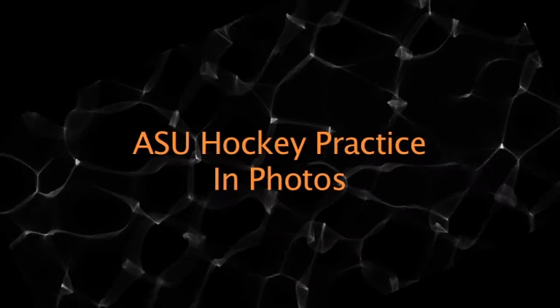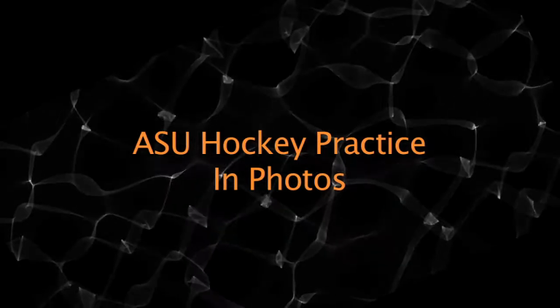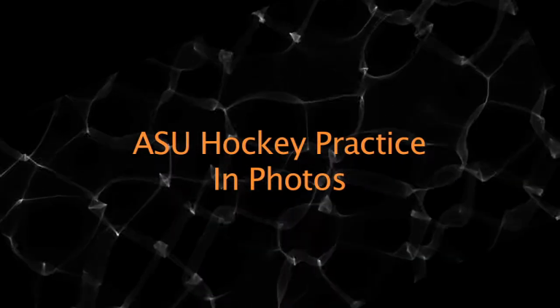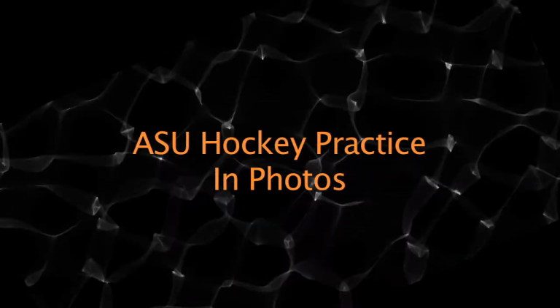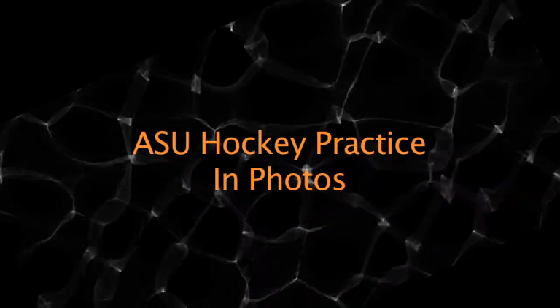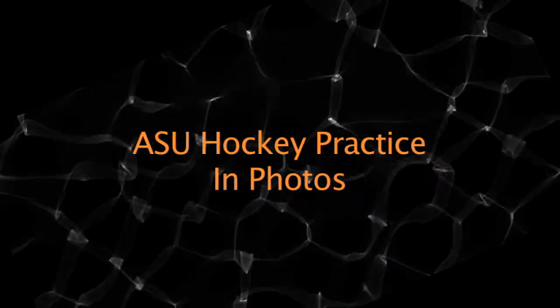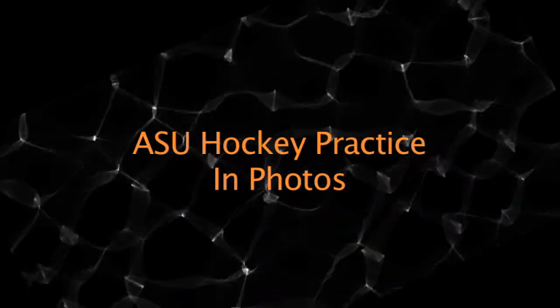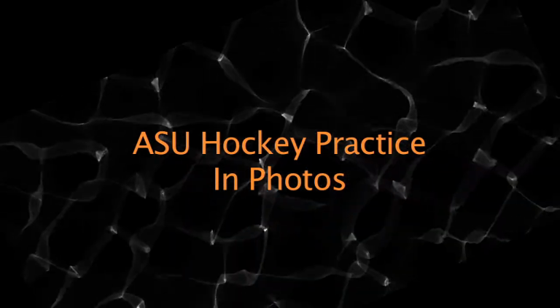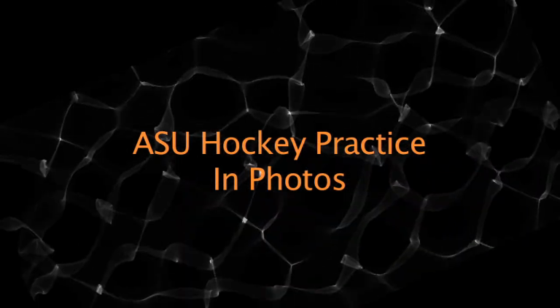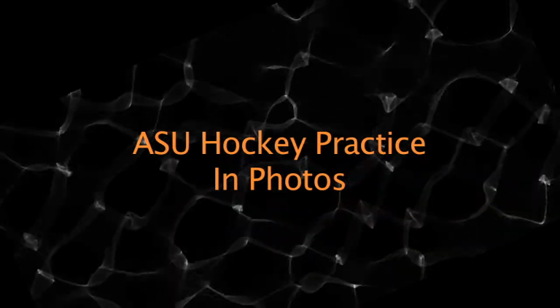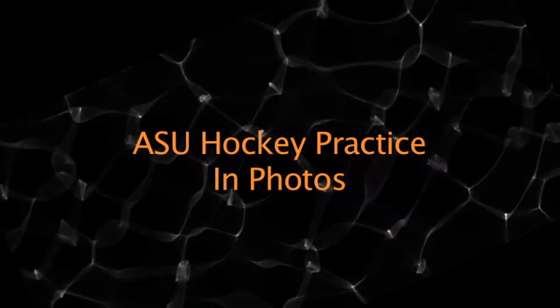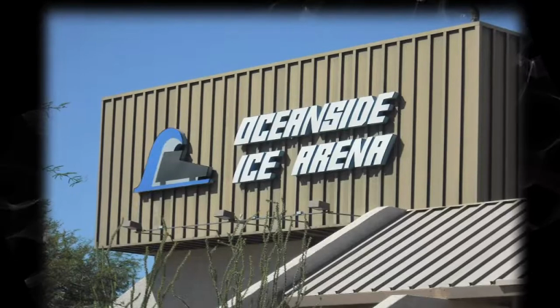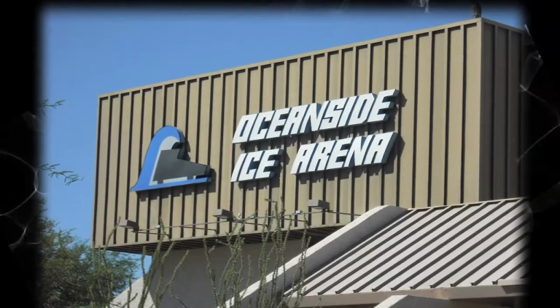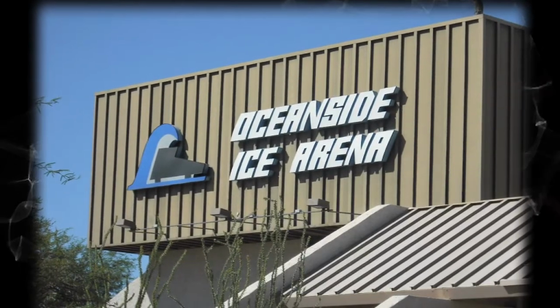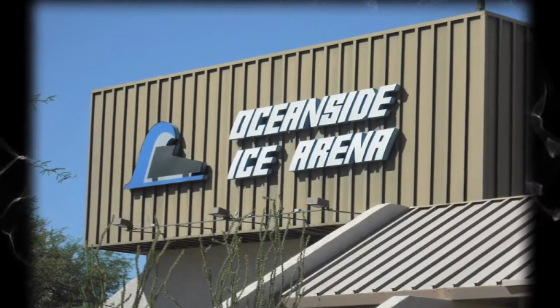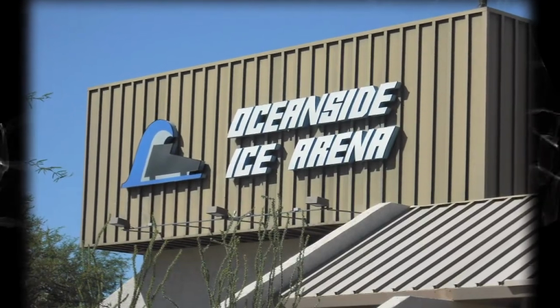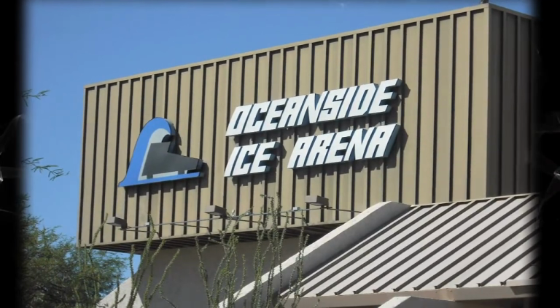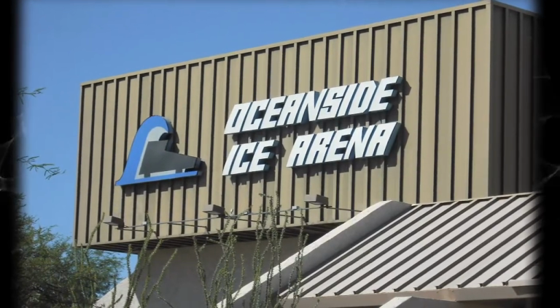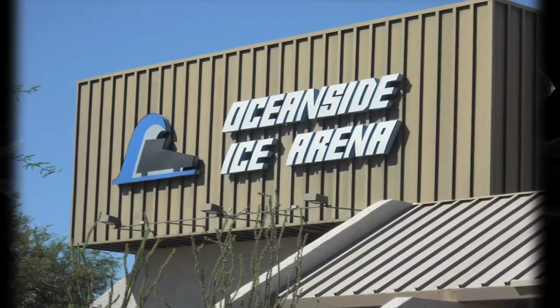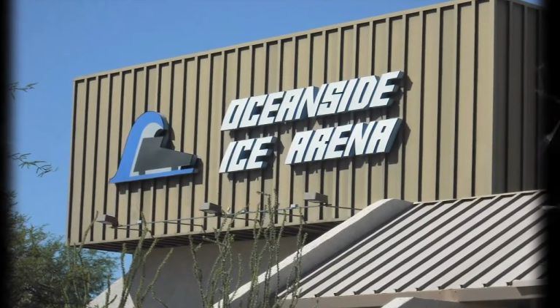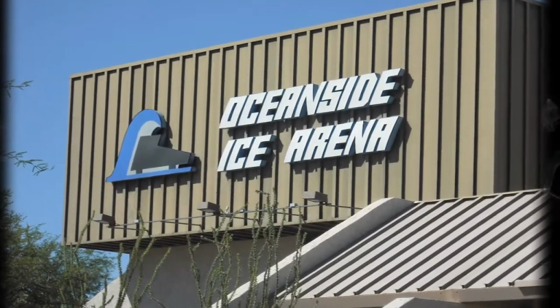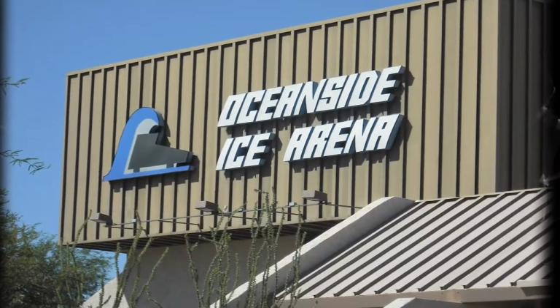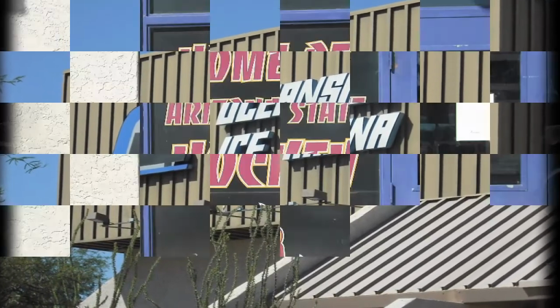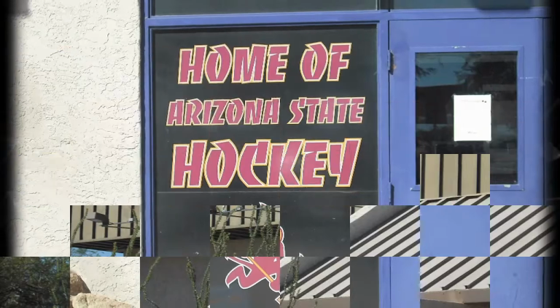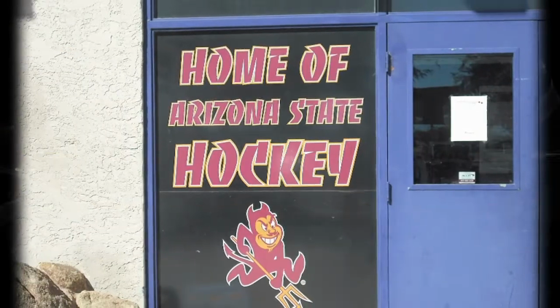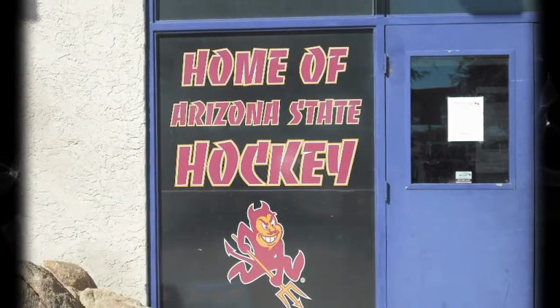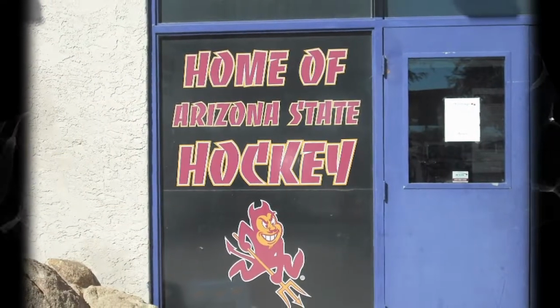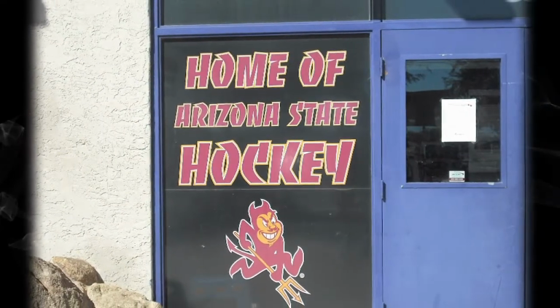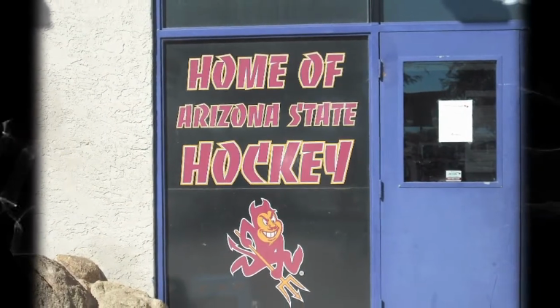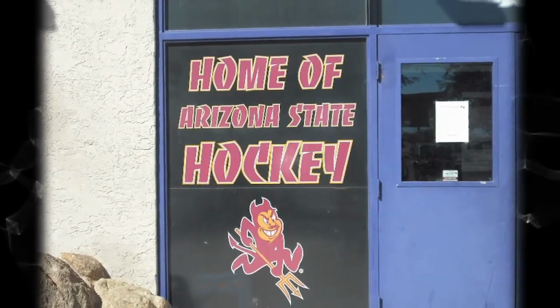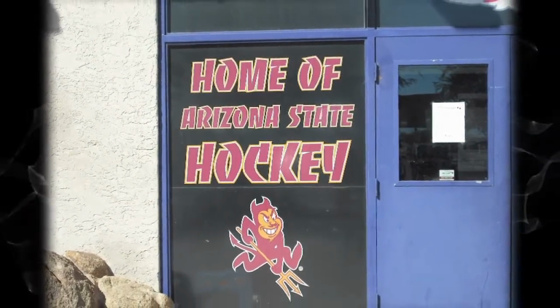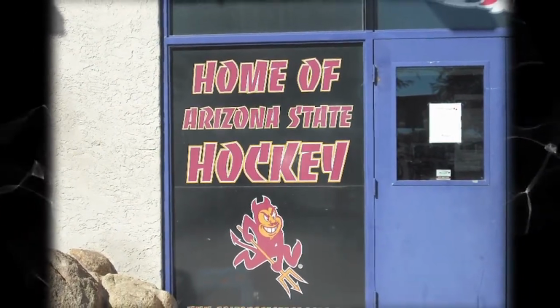Hi, my name is Mike Sackley, and this is Arizona State Hockey Practice in Photos. Here's a look at Oceanside Arena, where the Sun Devil ice hockey team plays. This is the second straight year that Oceanside's been the home of the Sun Devils.